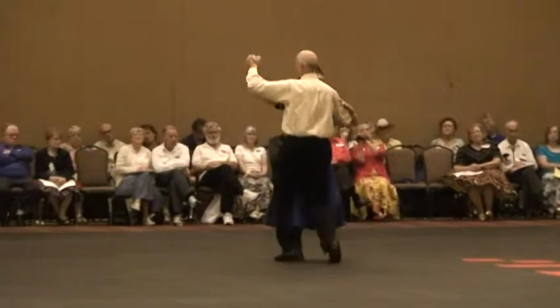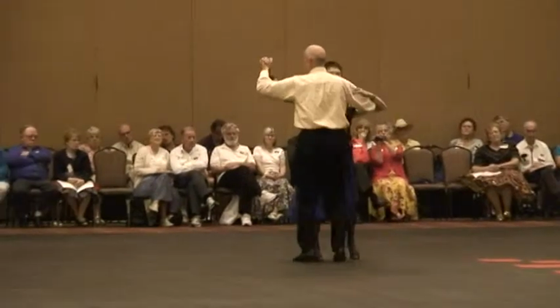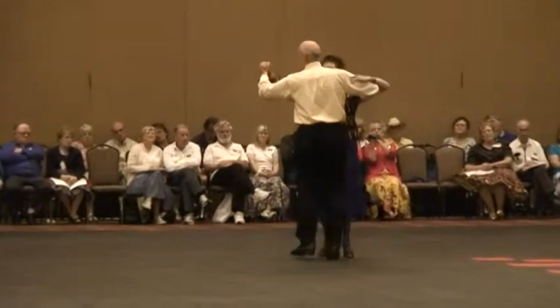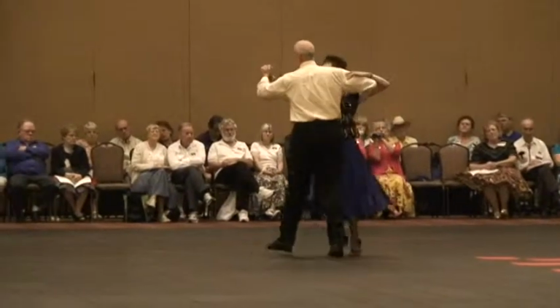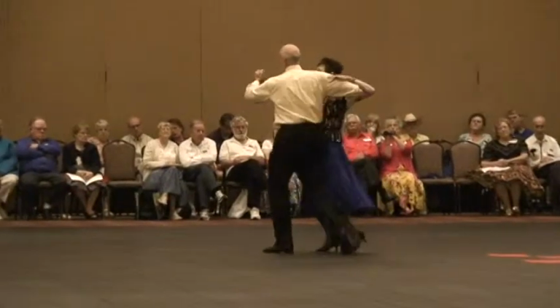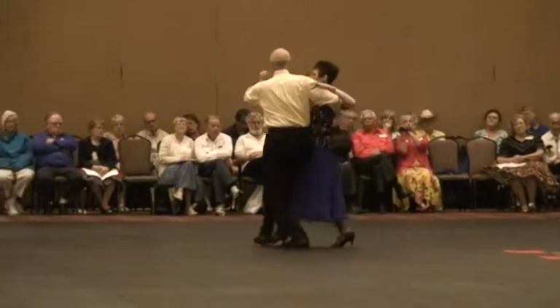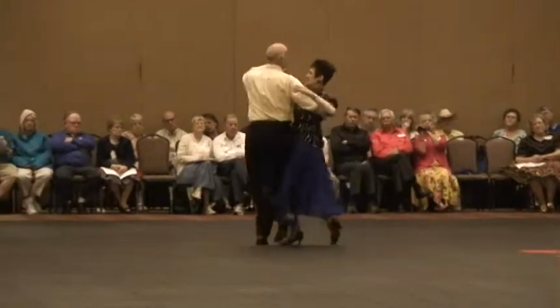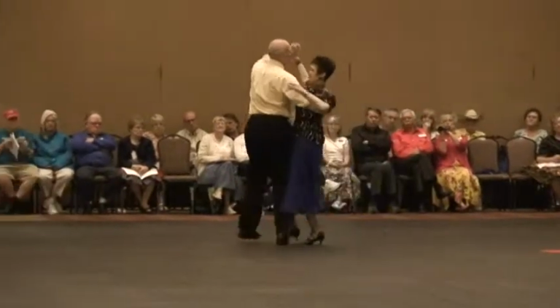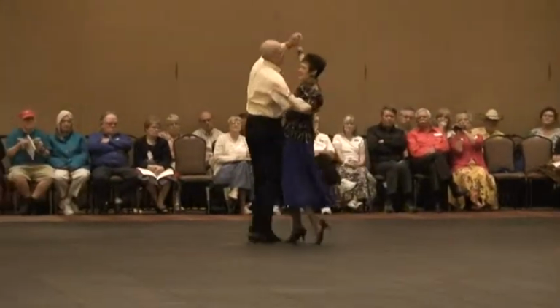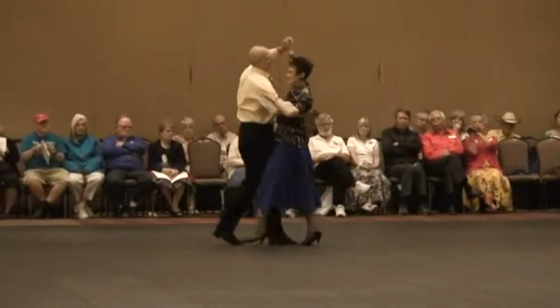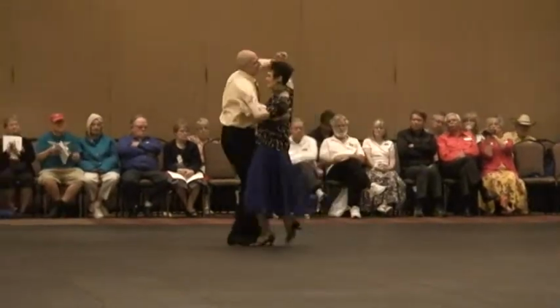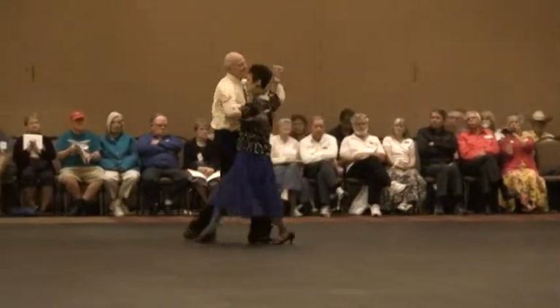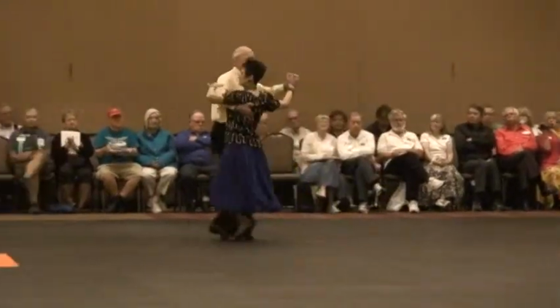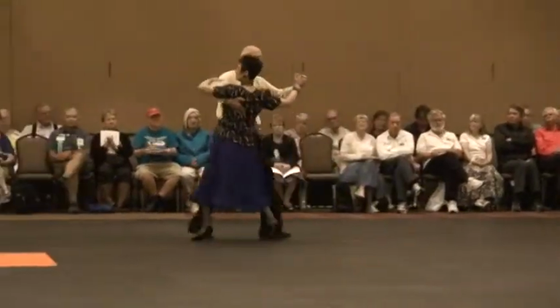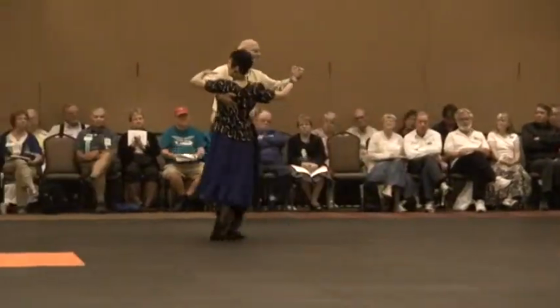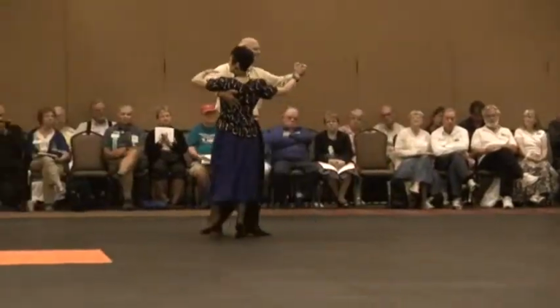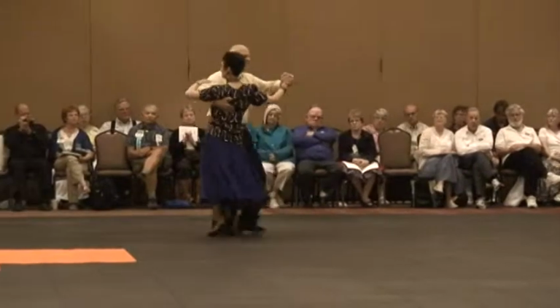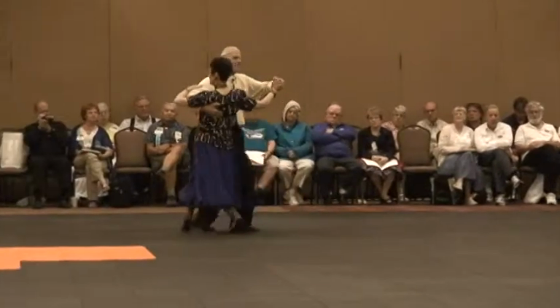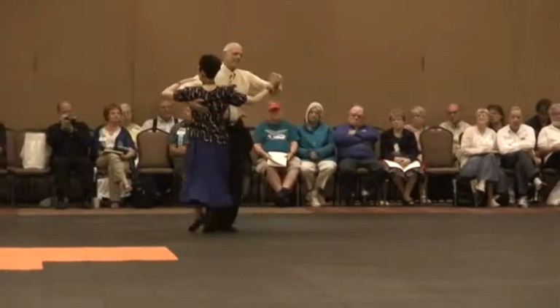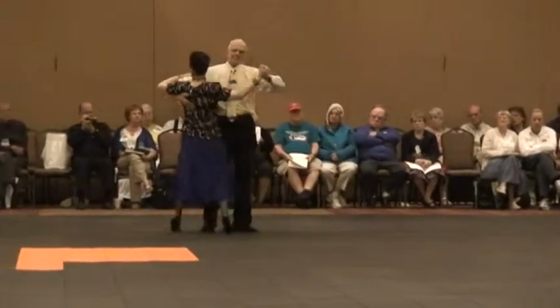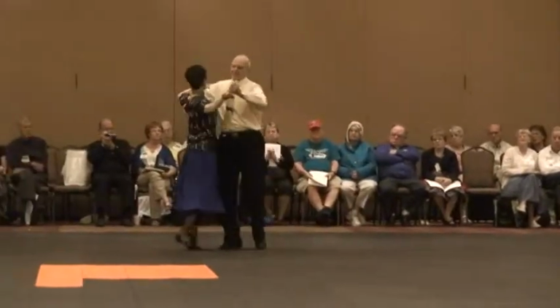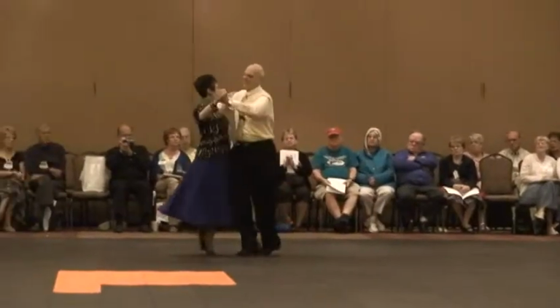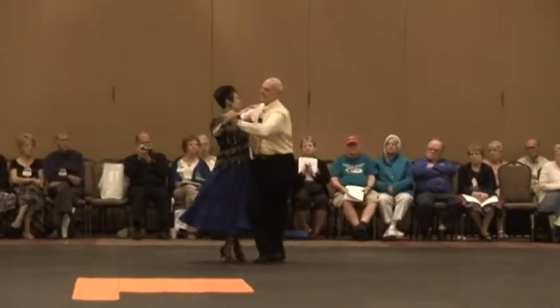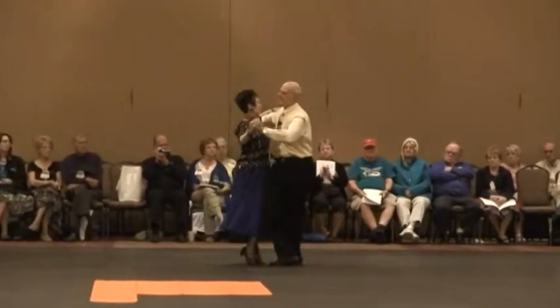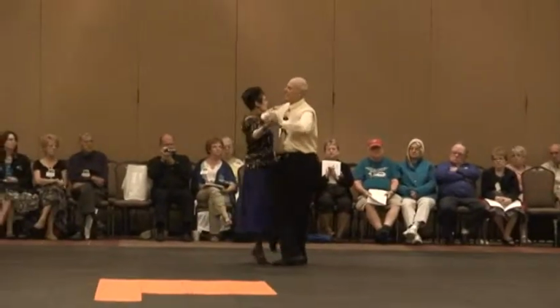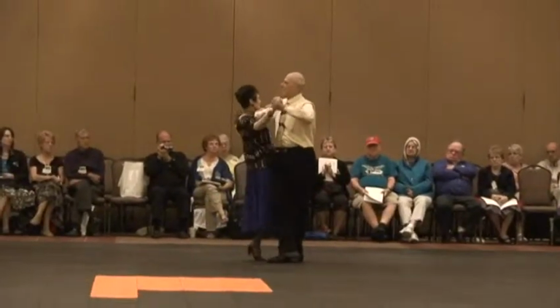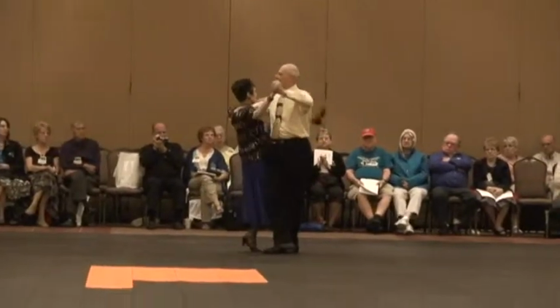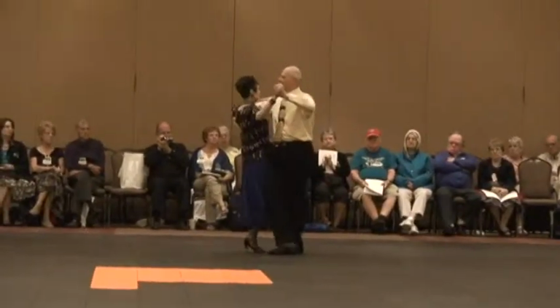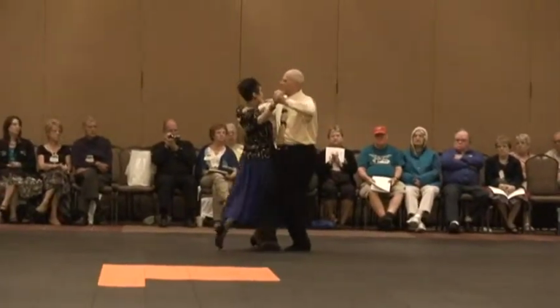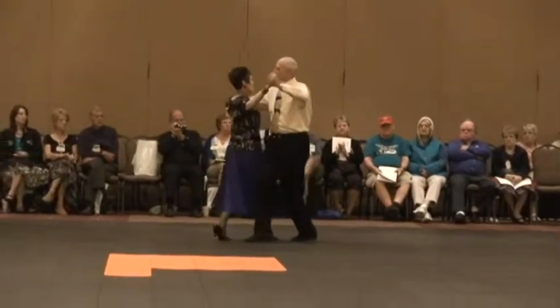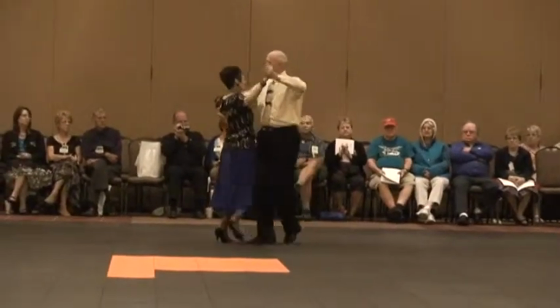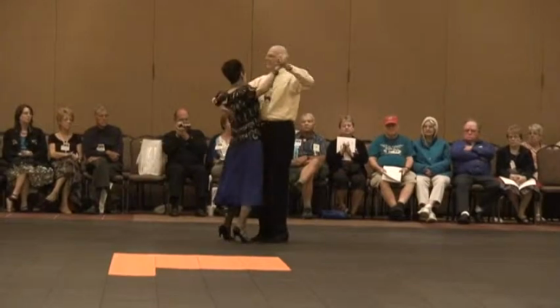Open natural. Back back walk back. Back turn and whisk. Baby swivel. In and out. Closed wing.